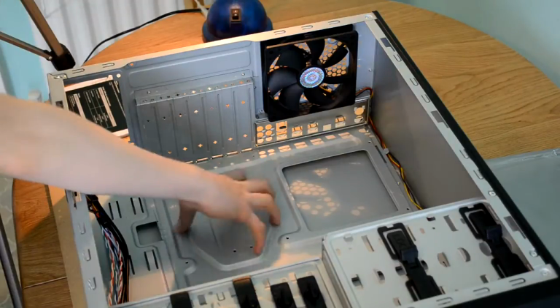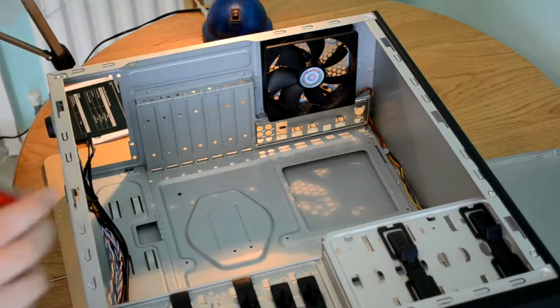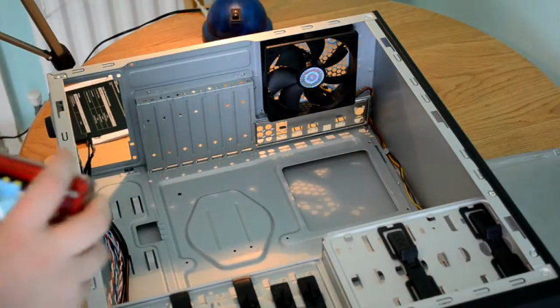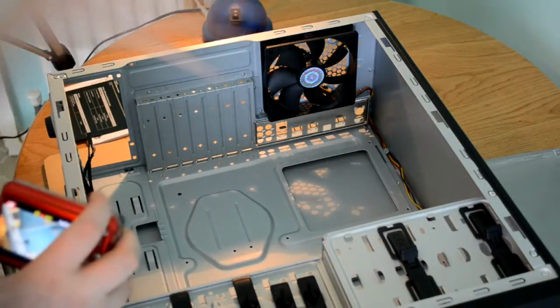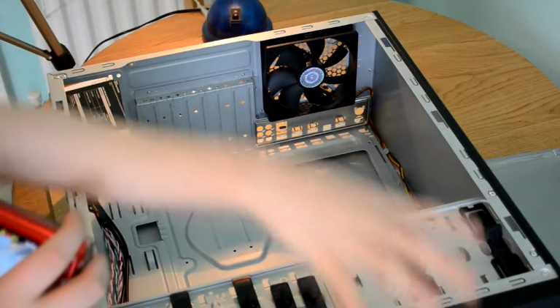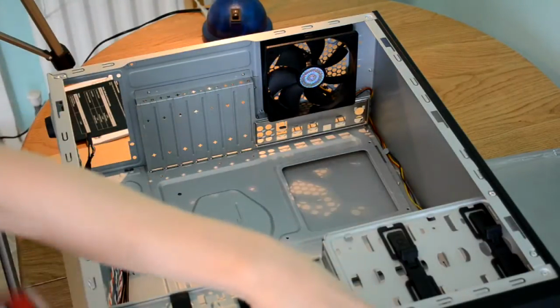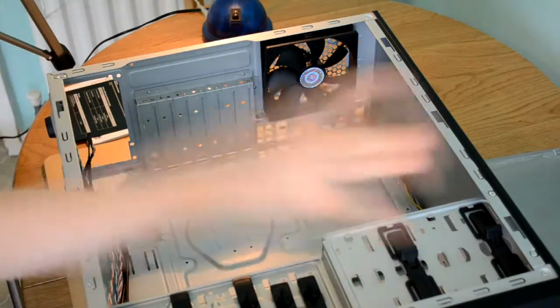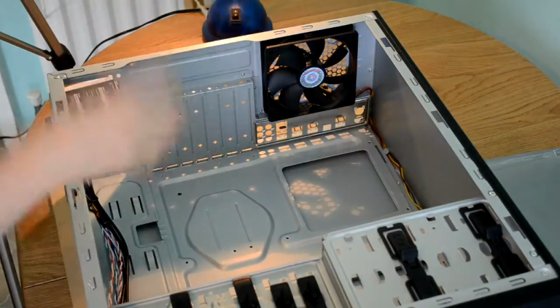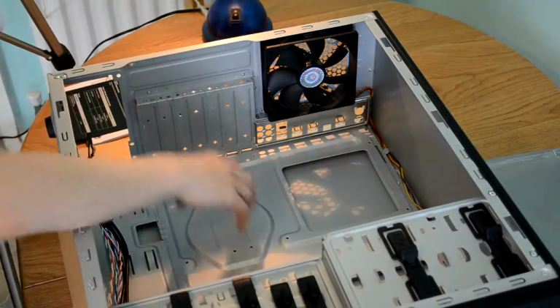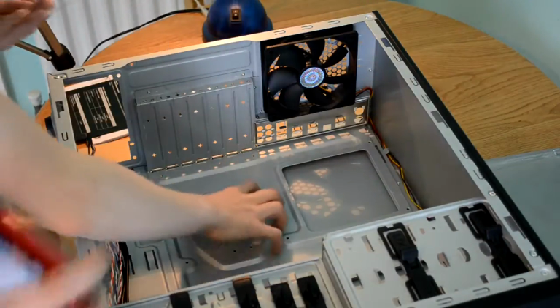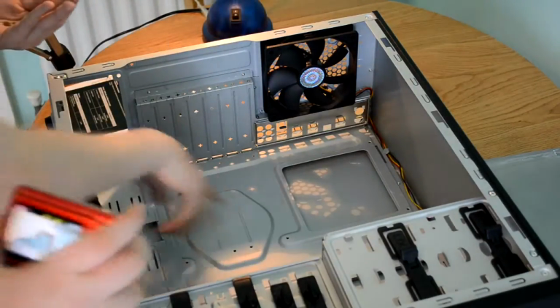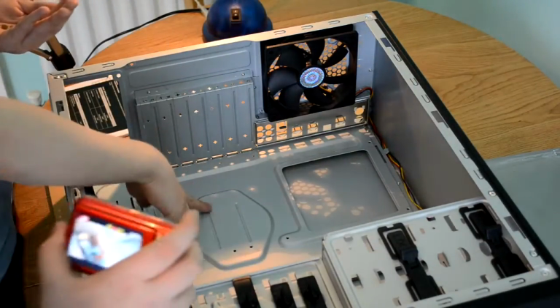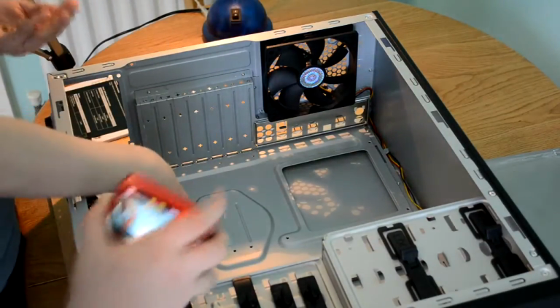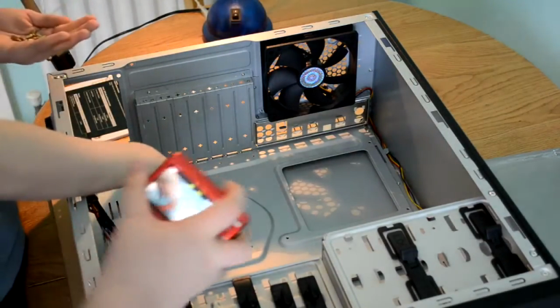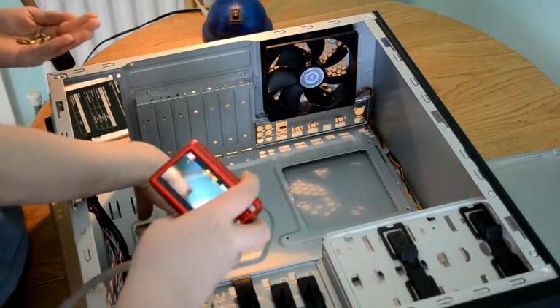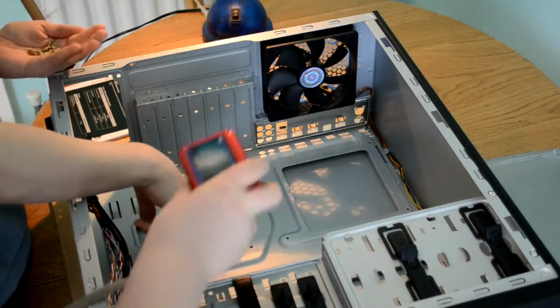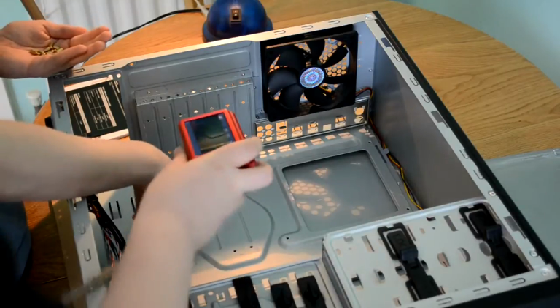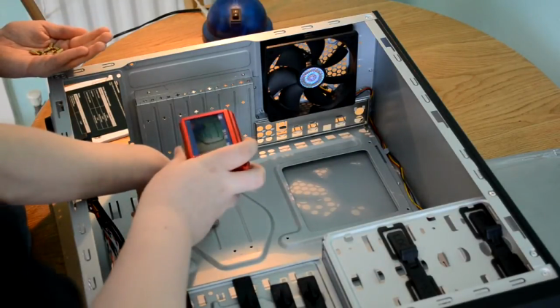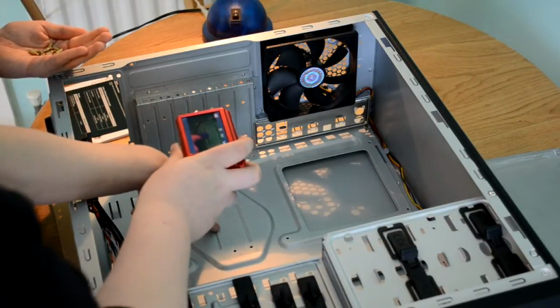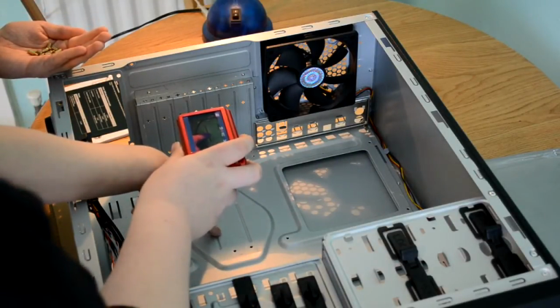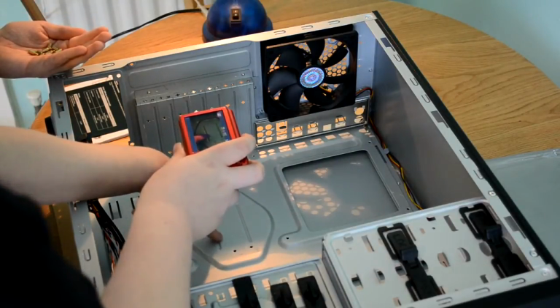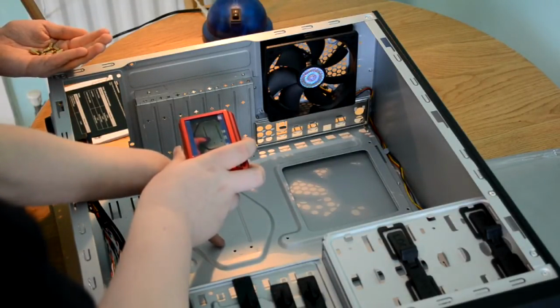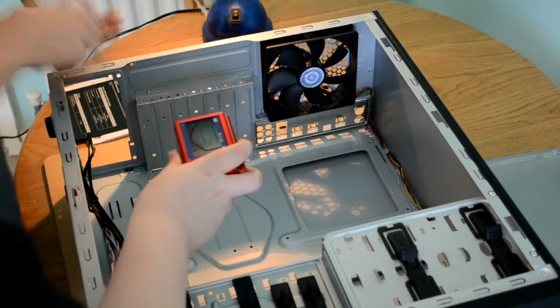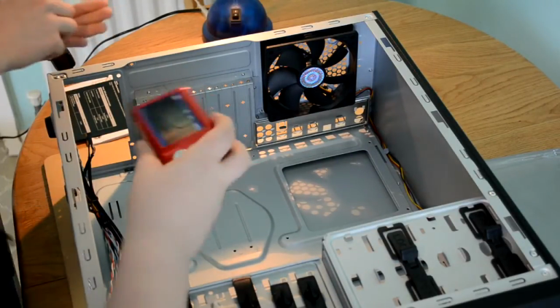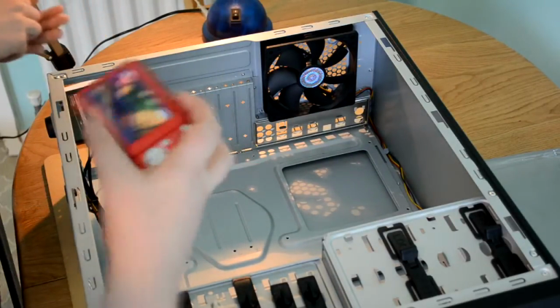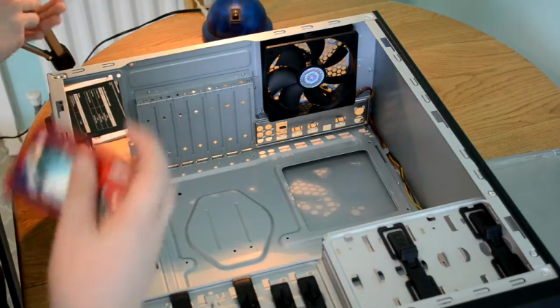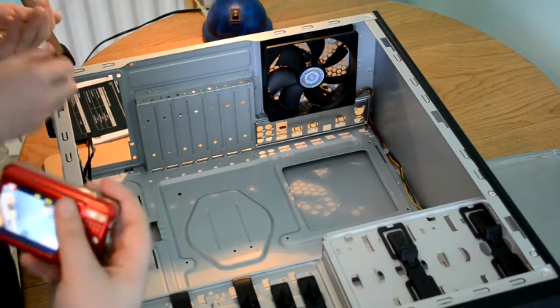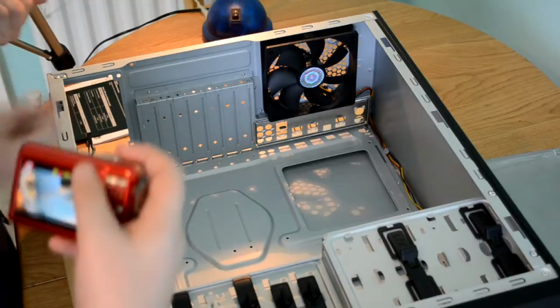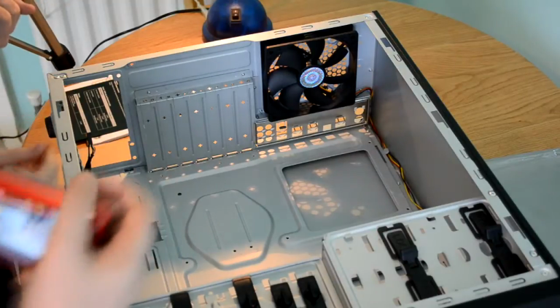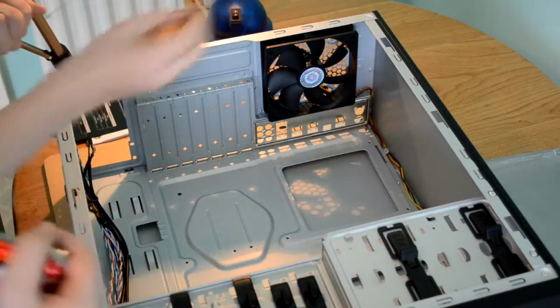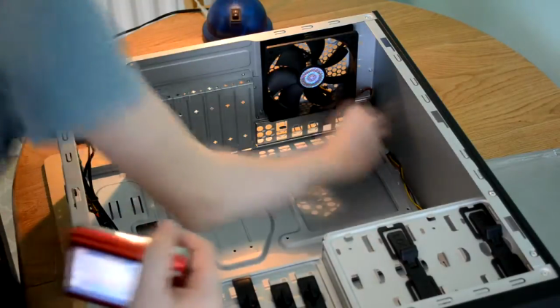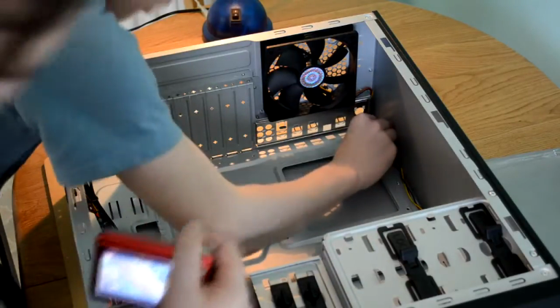For this we are using an ATX motherboard, which is an ATX form factor, which means you use holes A, B, C, D, E, F, J, K, and L. So if we insert into those holes to begin with.